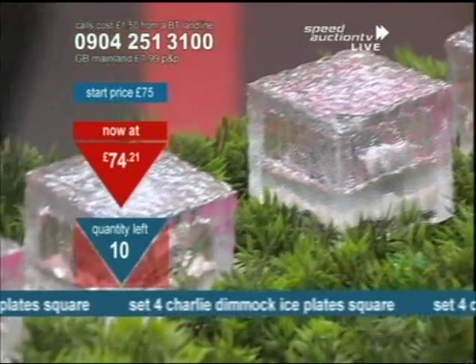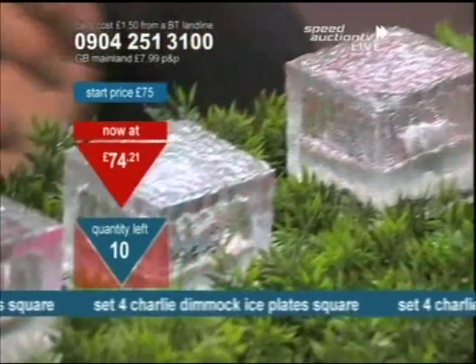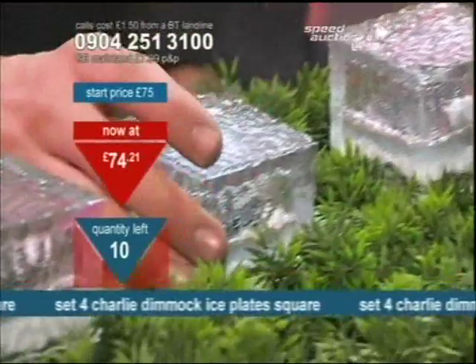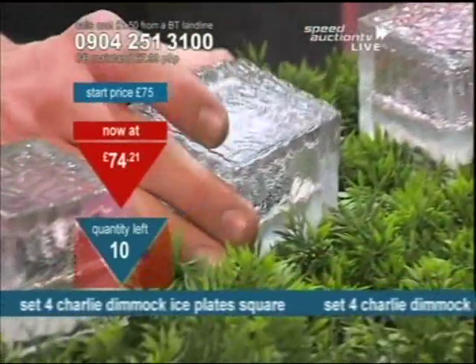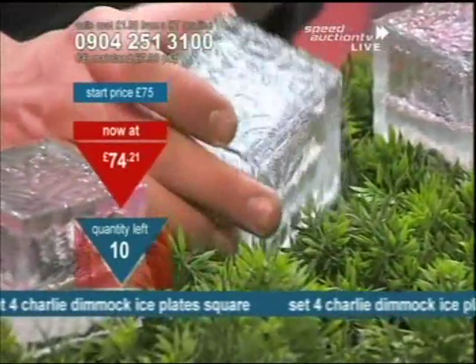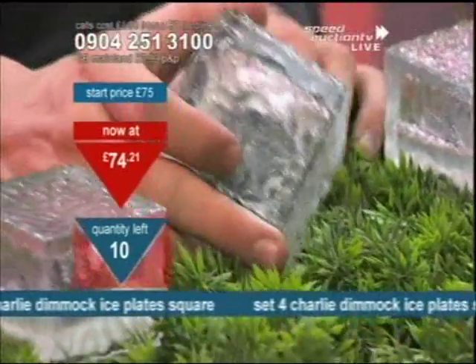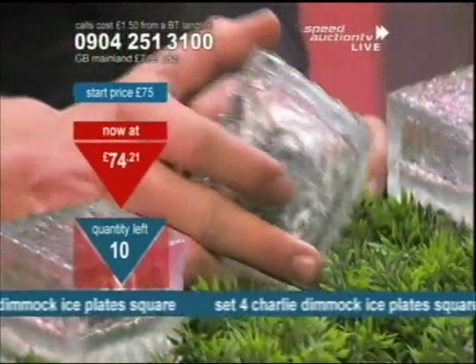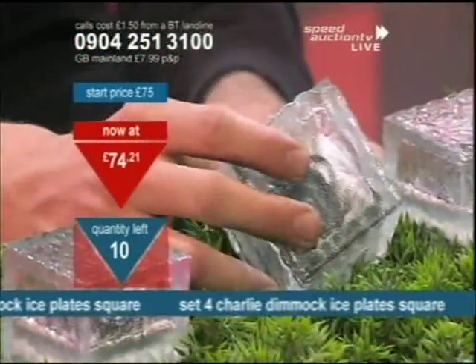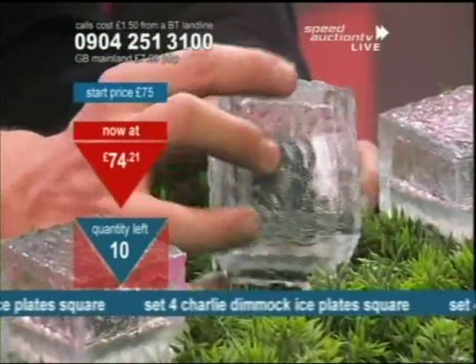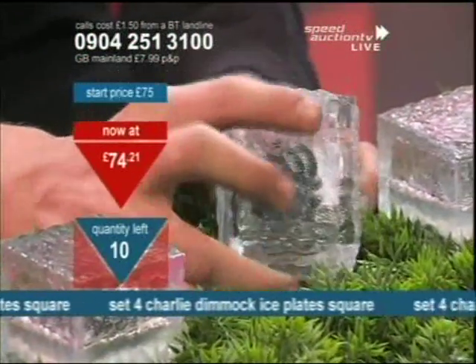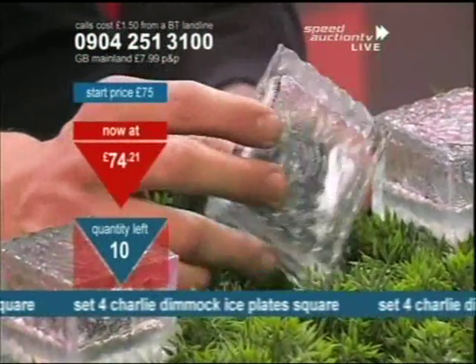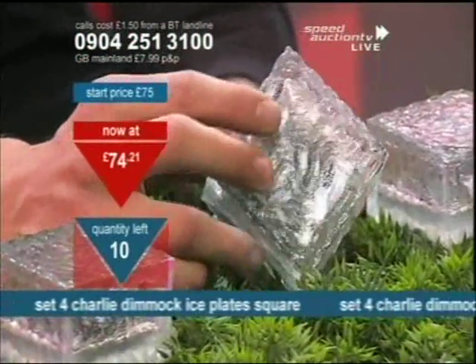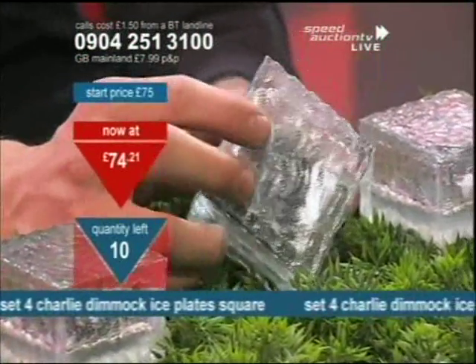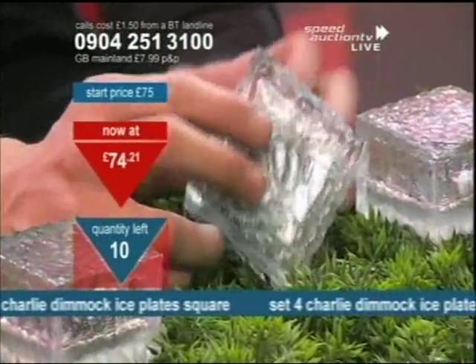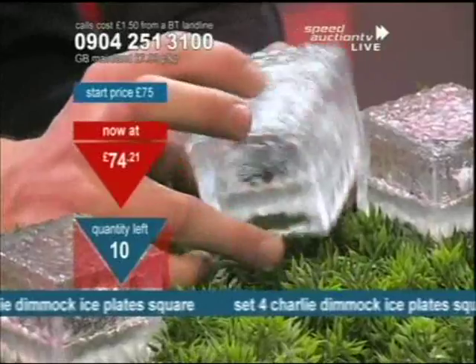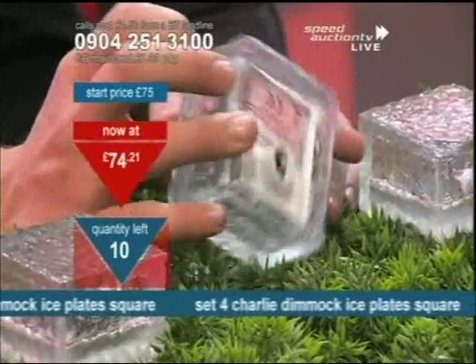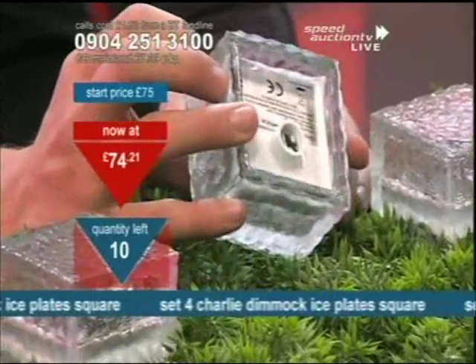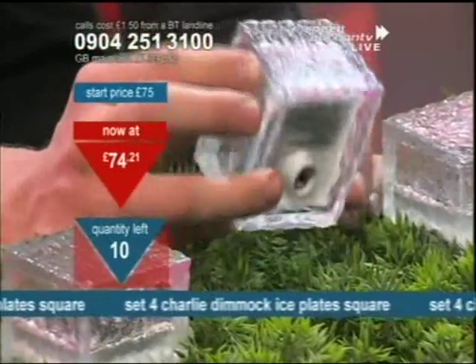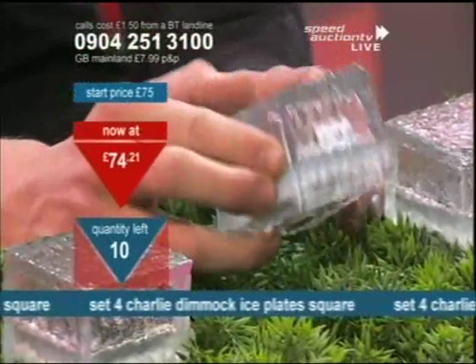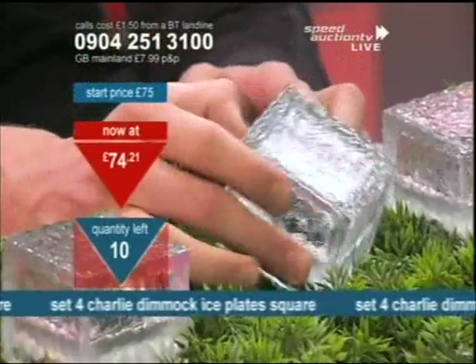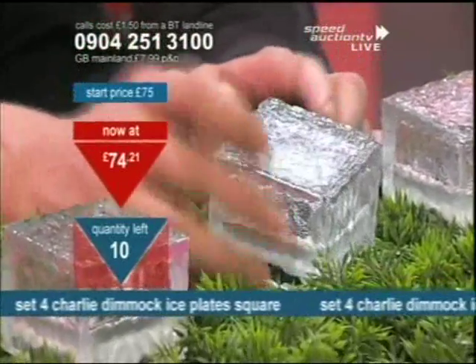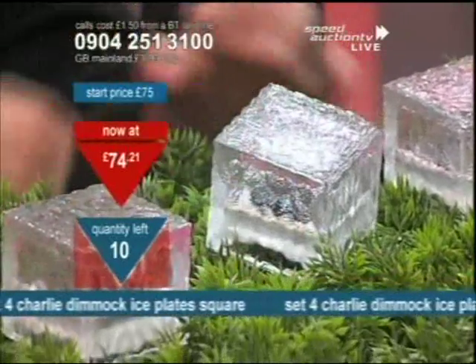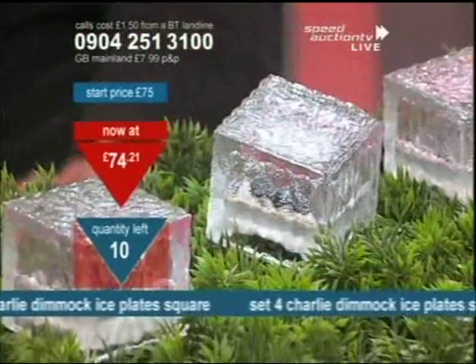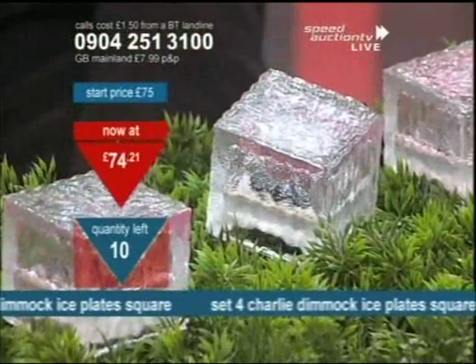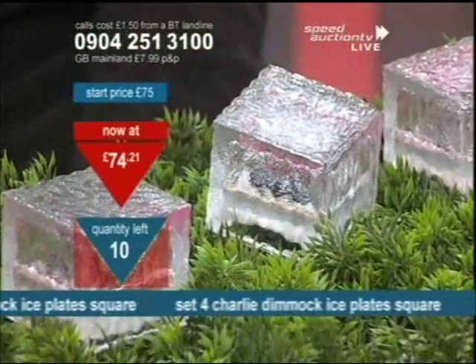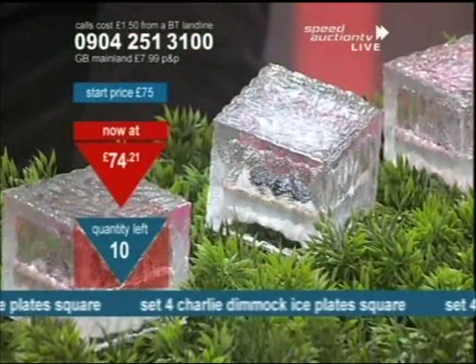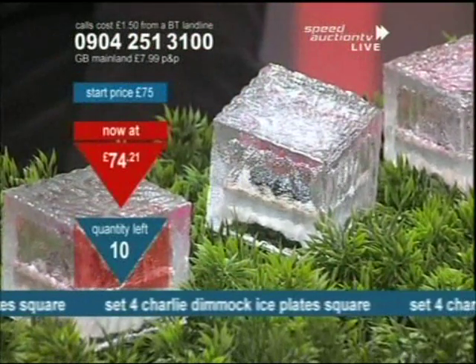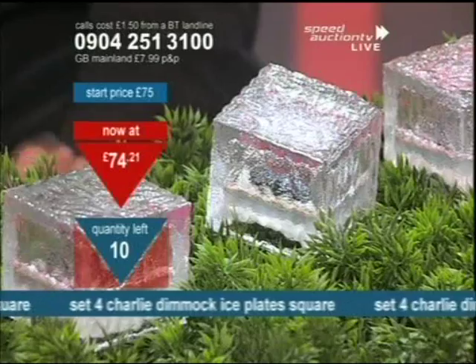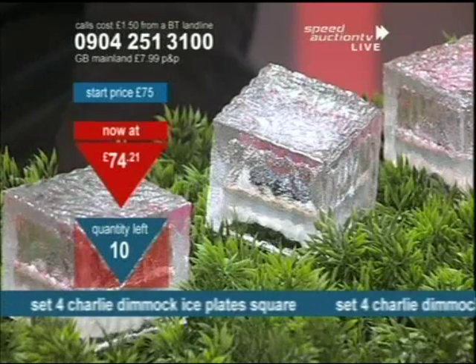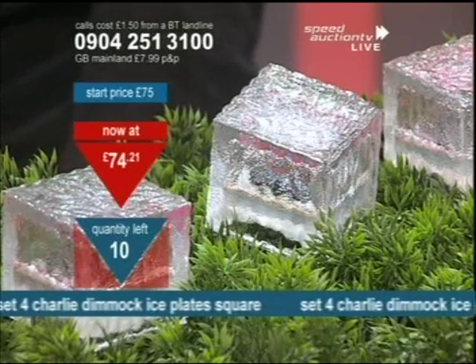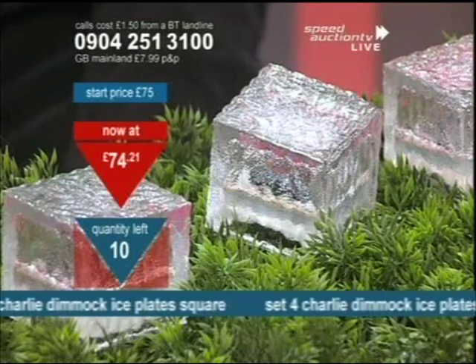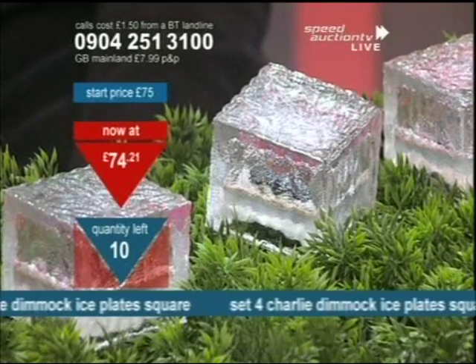You're getting four of these. Let me show them to you — very, very sturdy. They're glass, and they've got a little button underneath. We've got Charlie along, because they're Charlie Dimmock products, to tell you a little bit more about these.